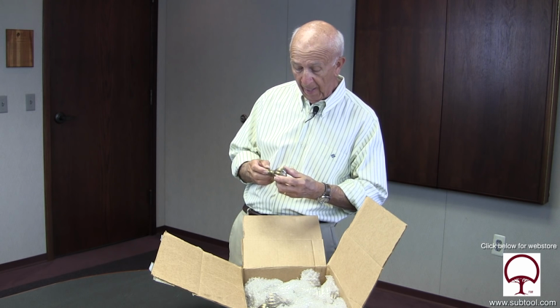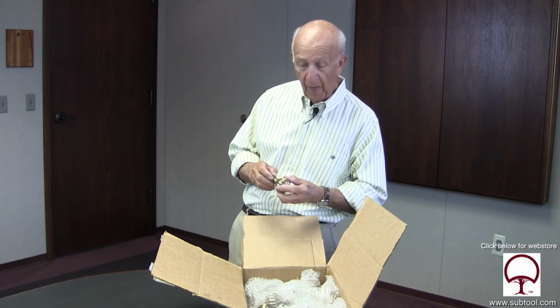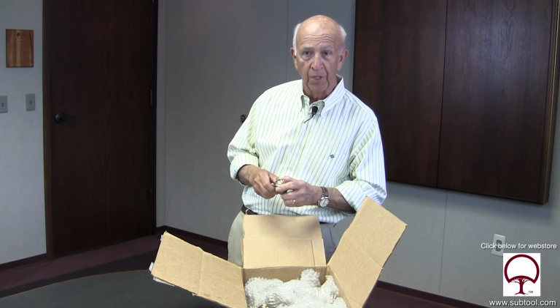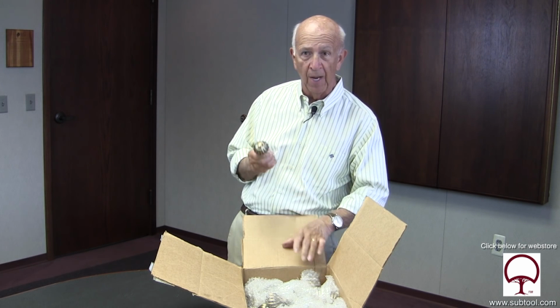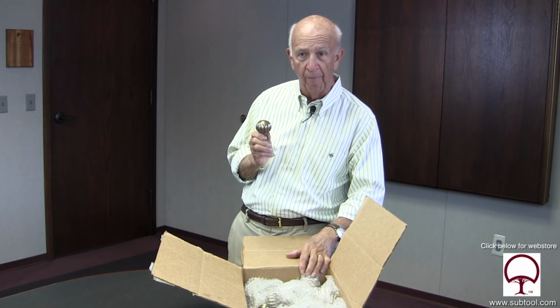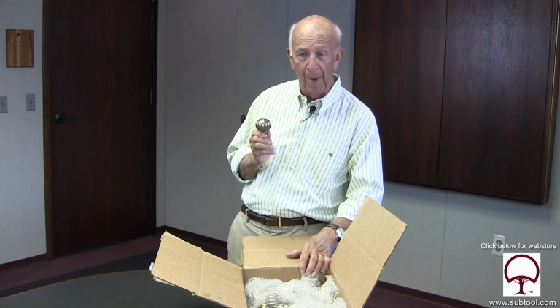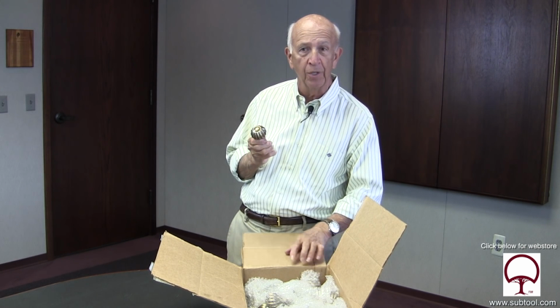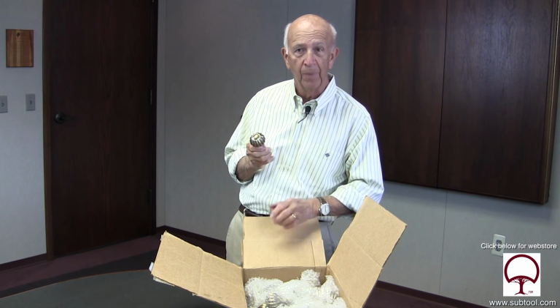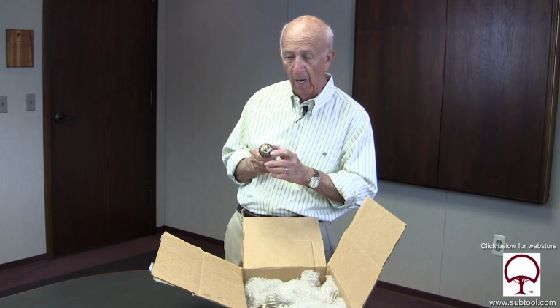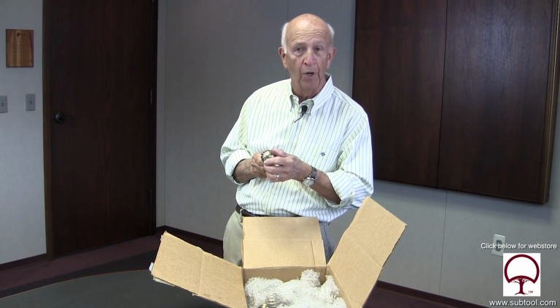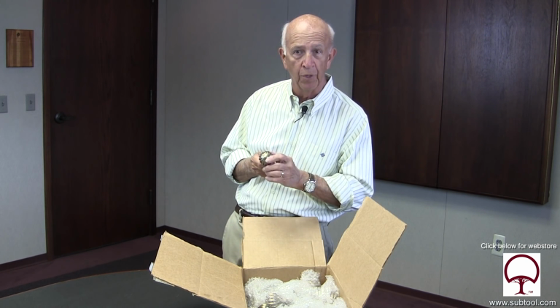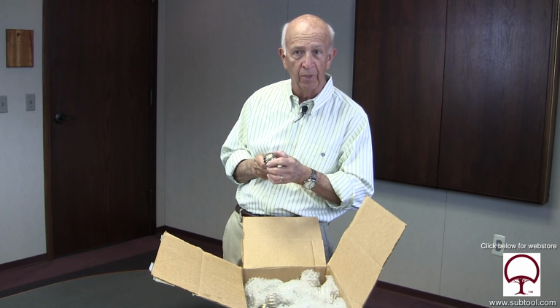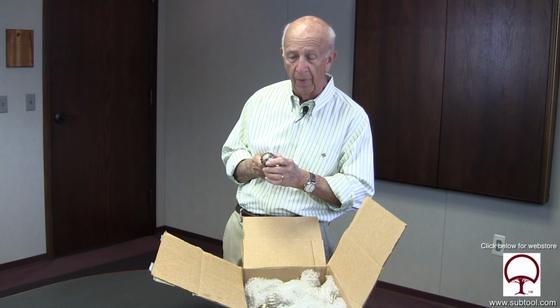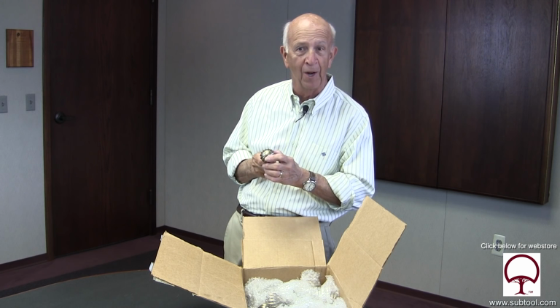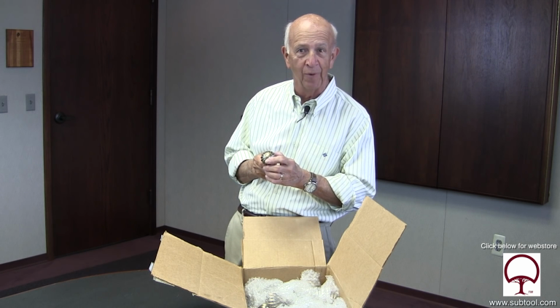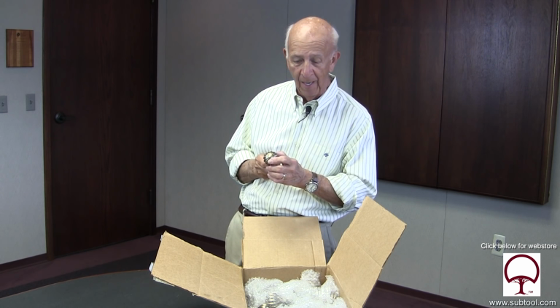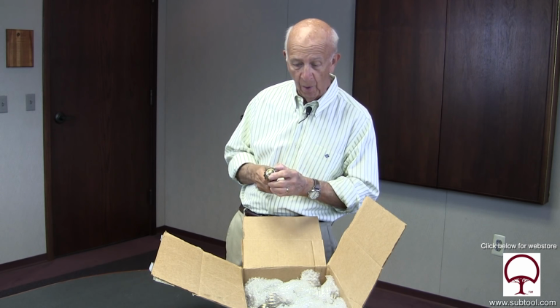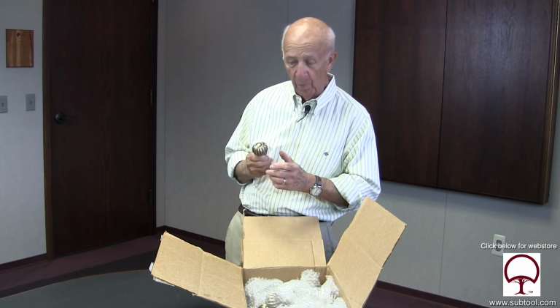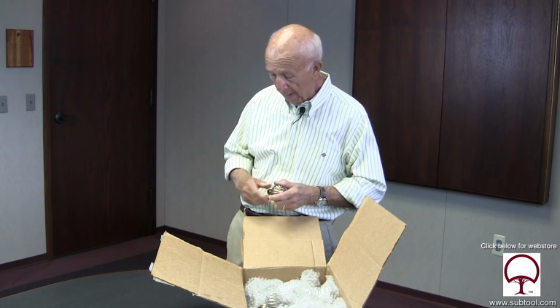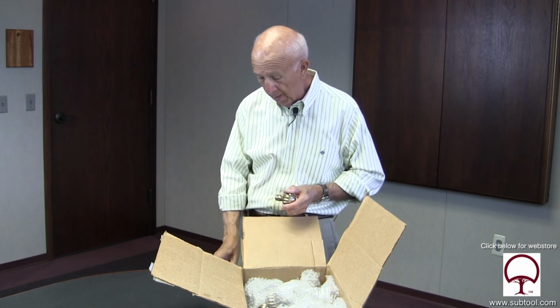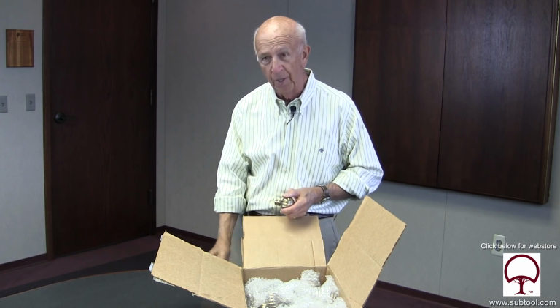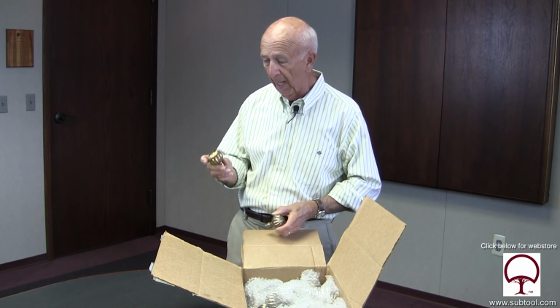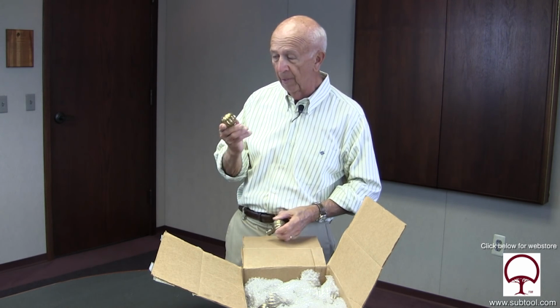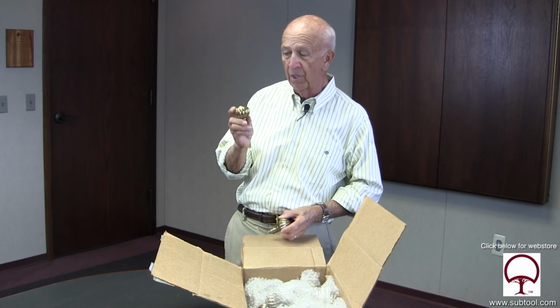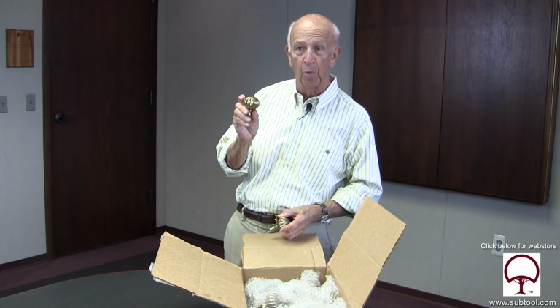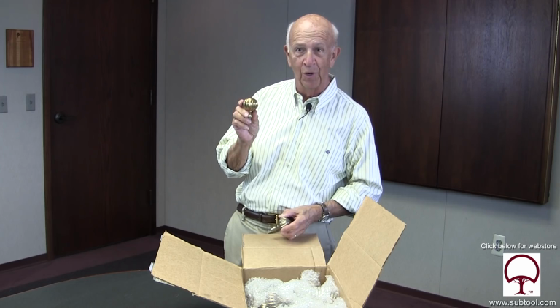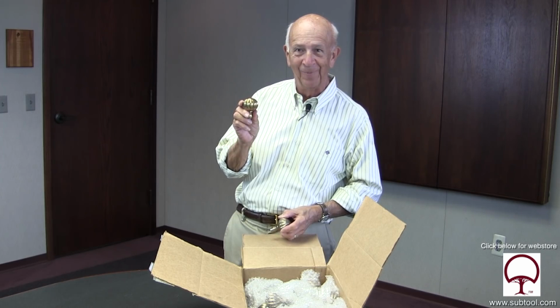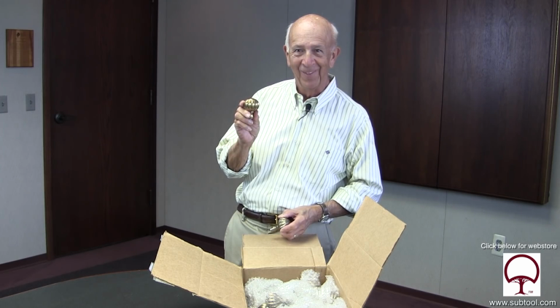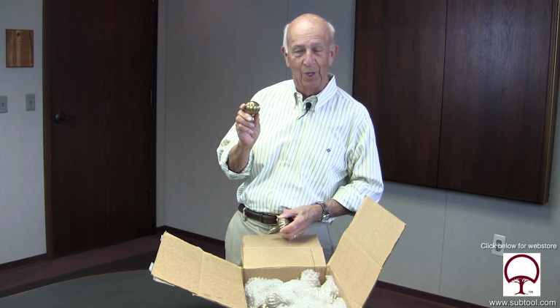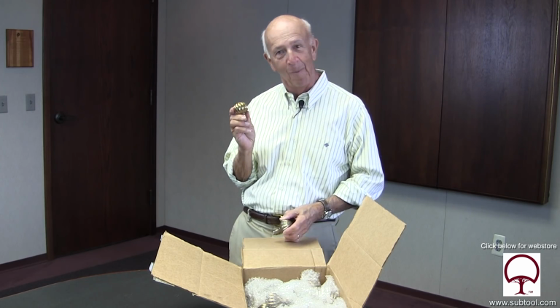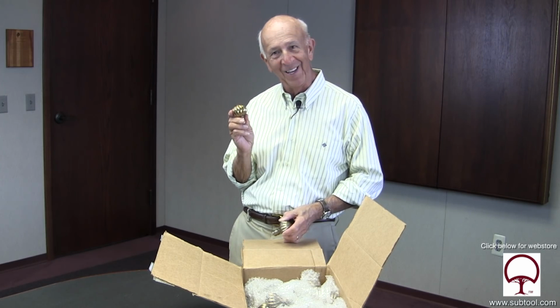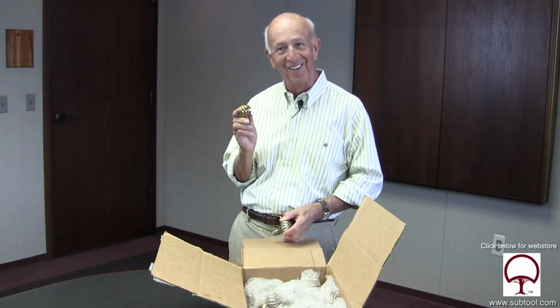And then we'll send these out and have them burnished first actually, and then polished after that. And hopefully we'll end up with something like this. This was the original knob. So let's go out back and get it done.